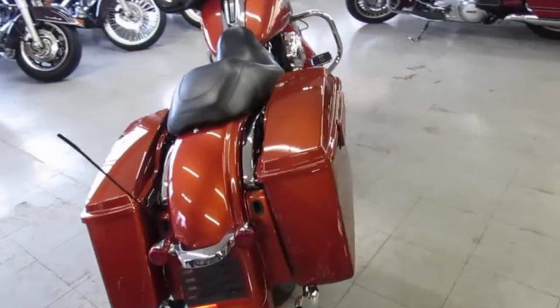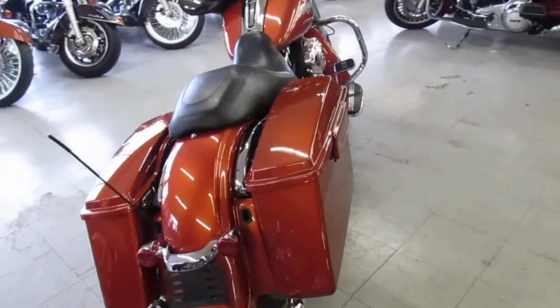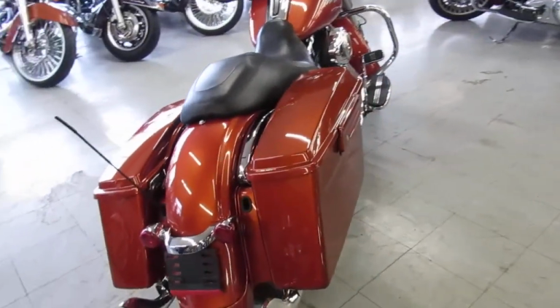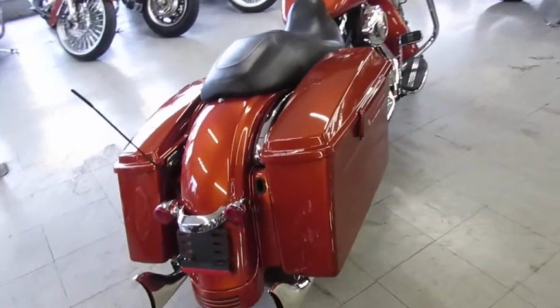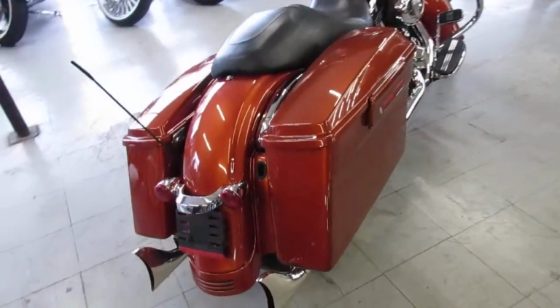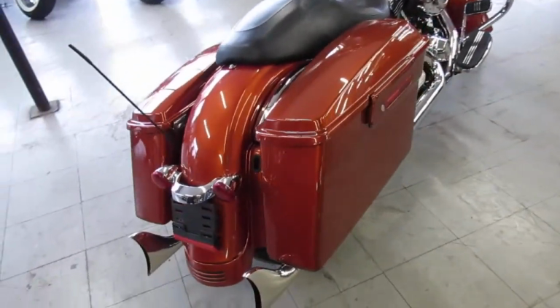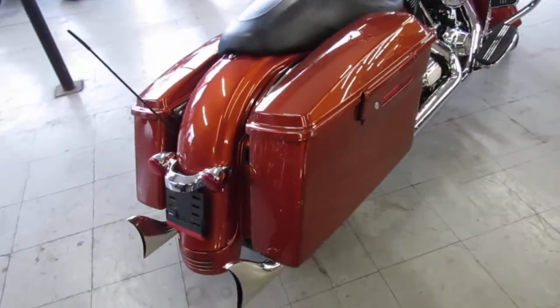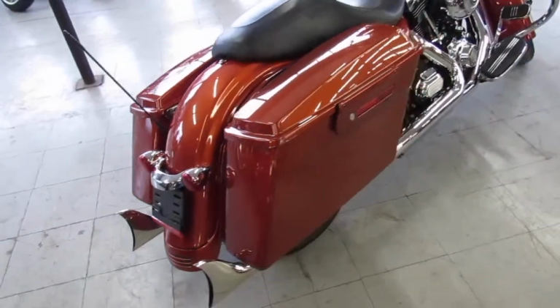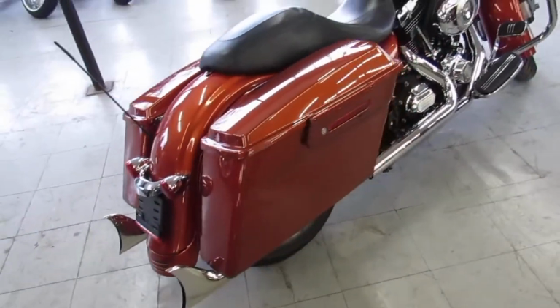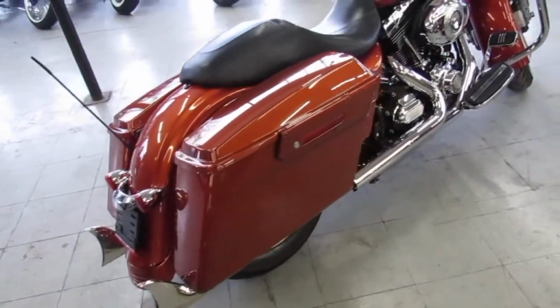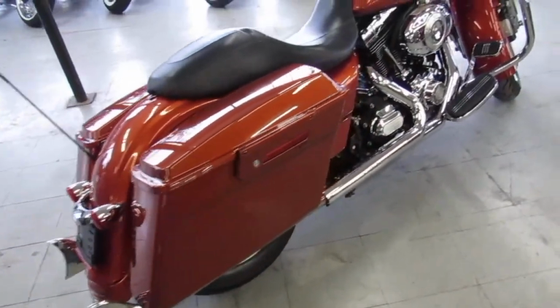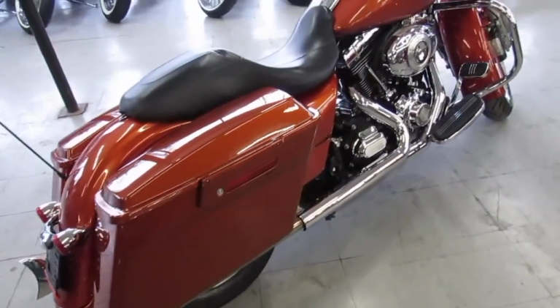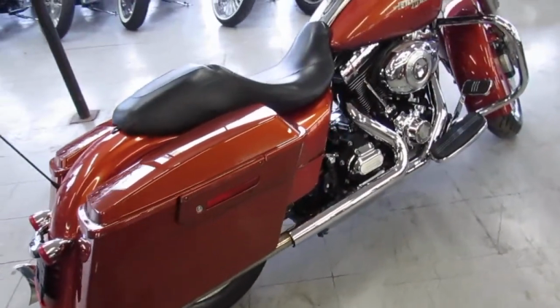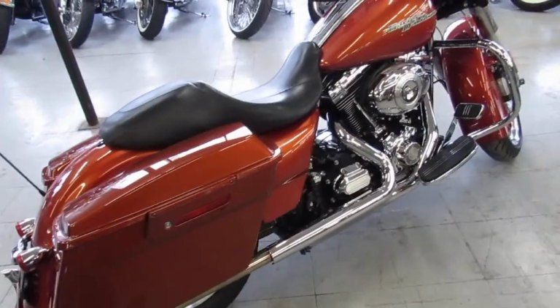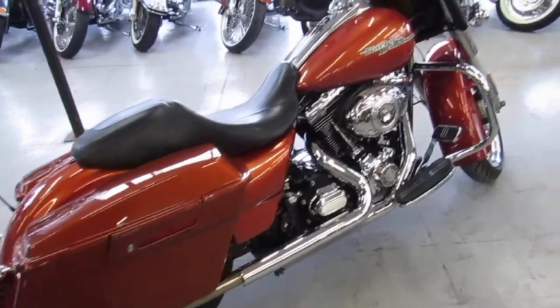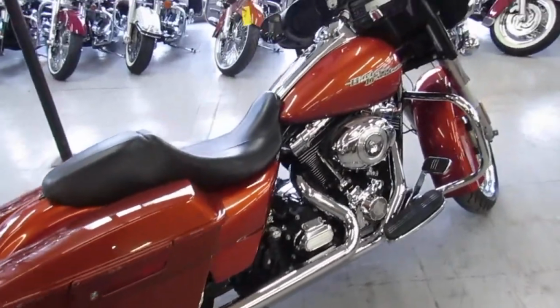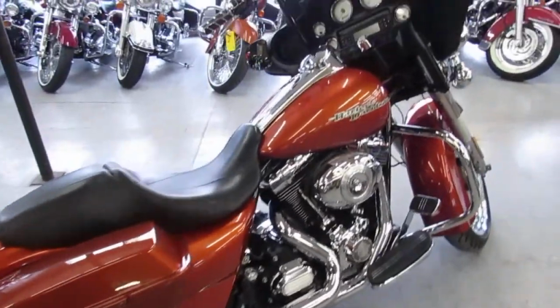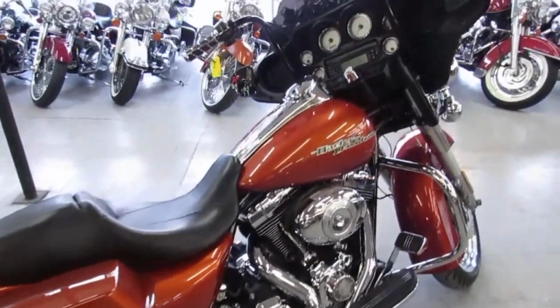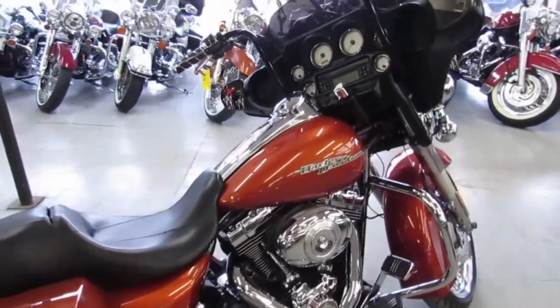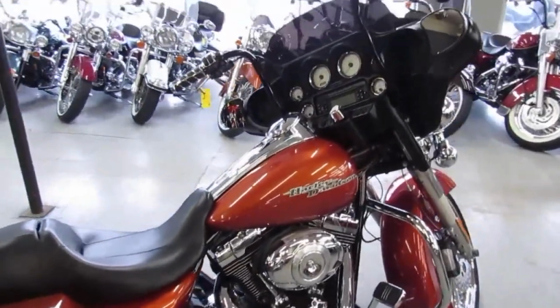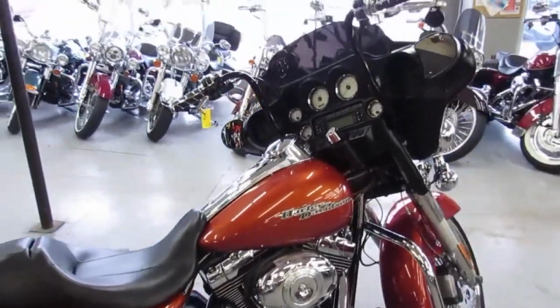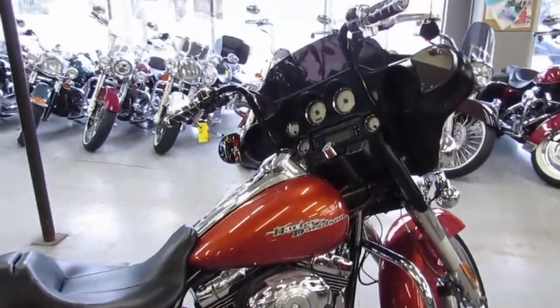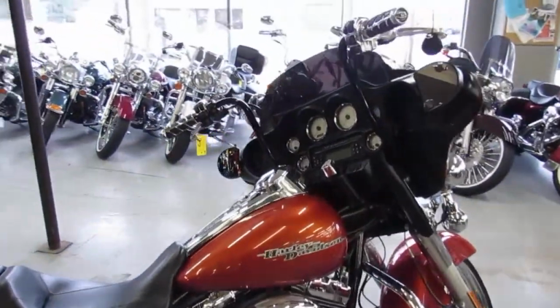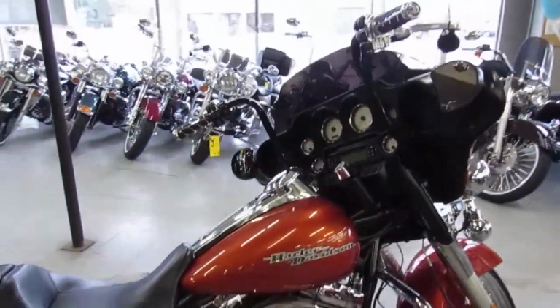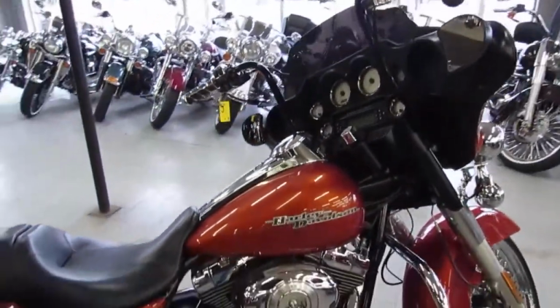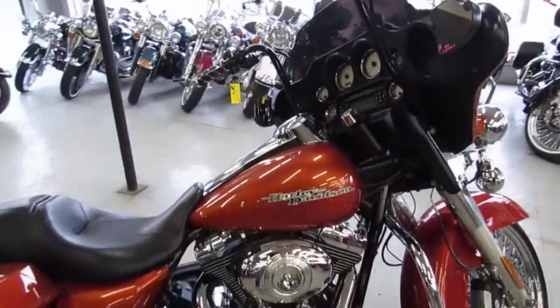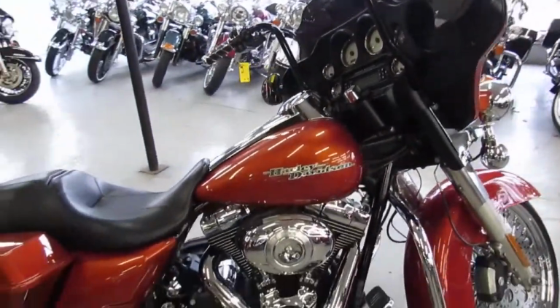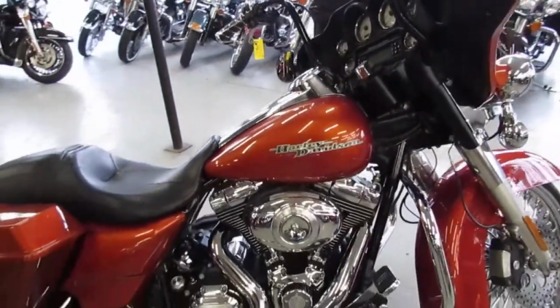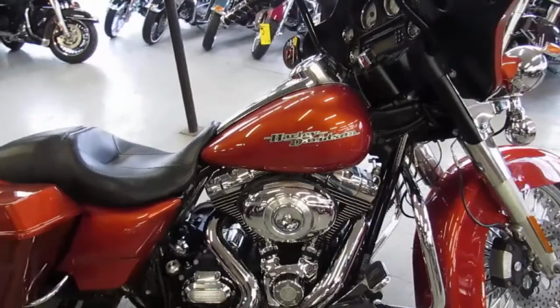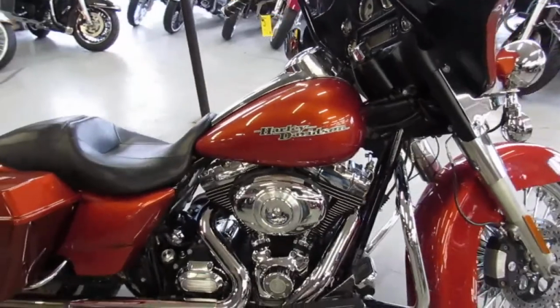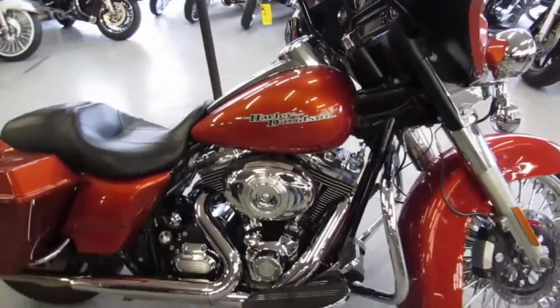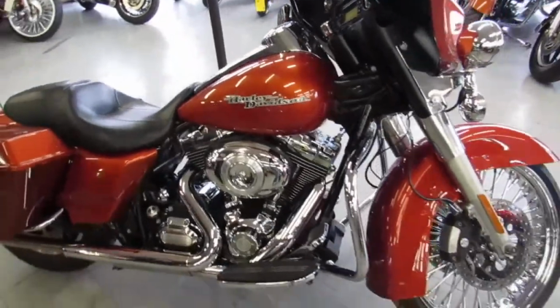This one here is a 2011. It's in the candy orange paint, it's got the 21 inch fast spoke chrome front wheel. It's a must see Street Glide — comes with a 103 cubic inch motor and tons of chrome.